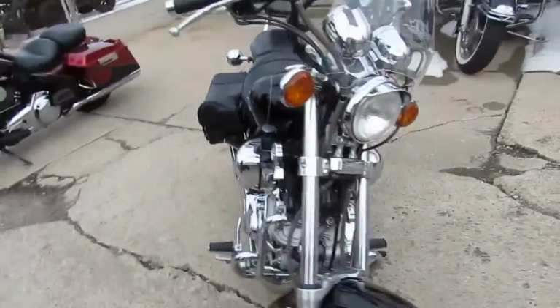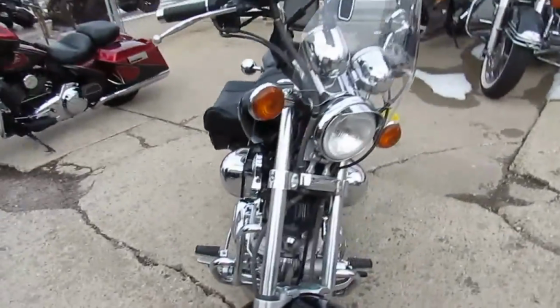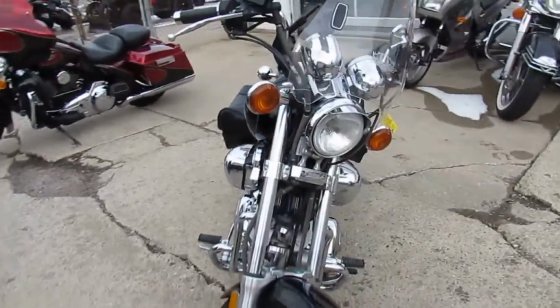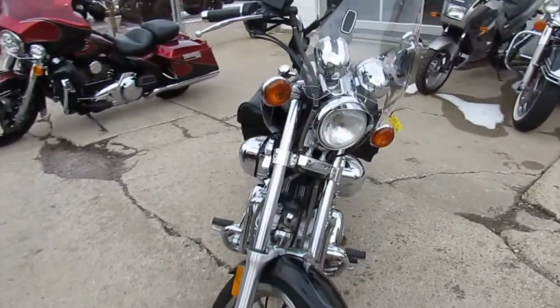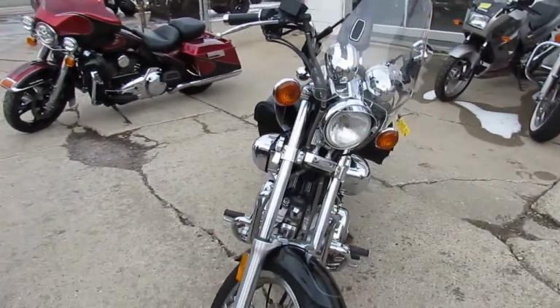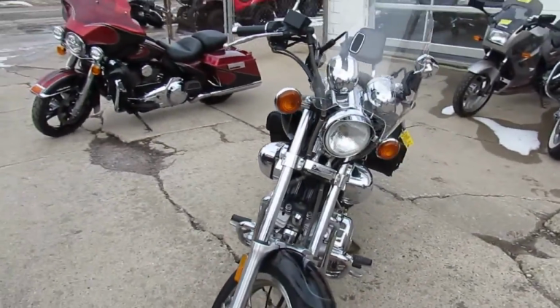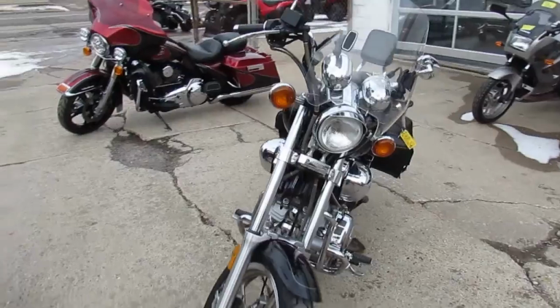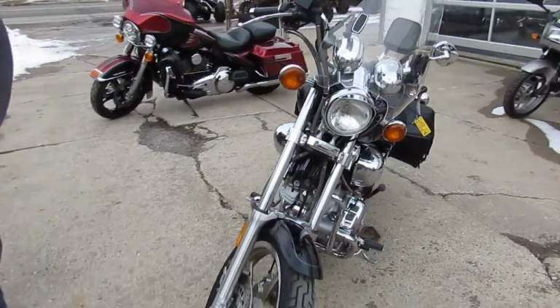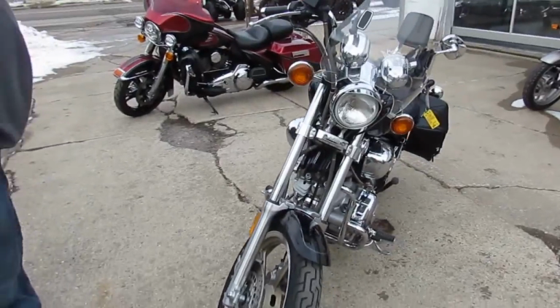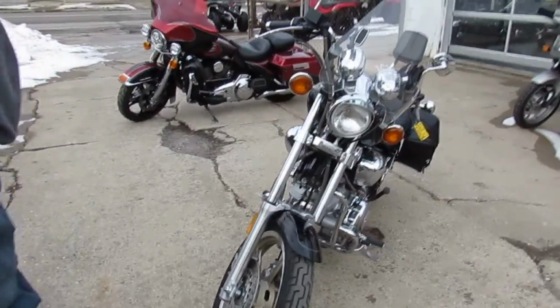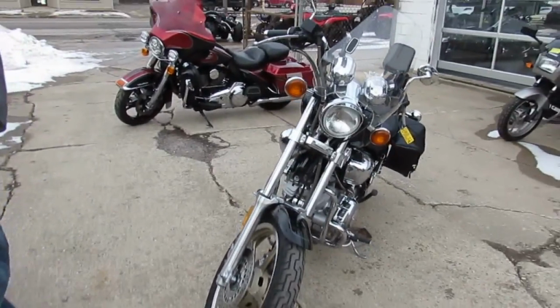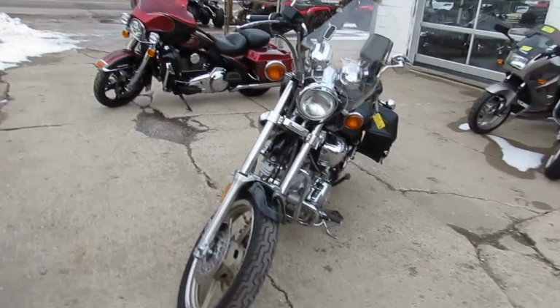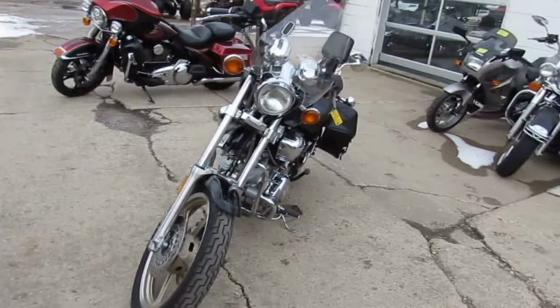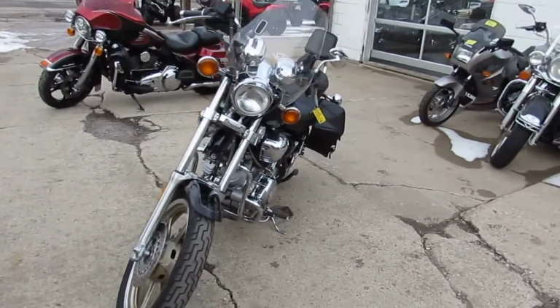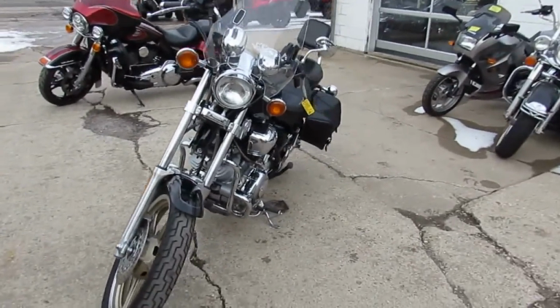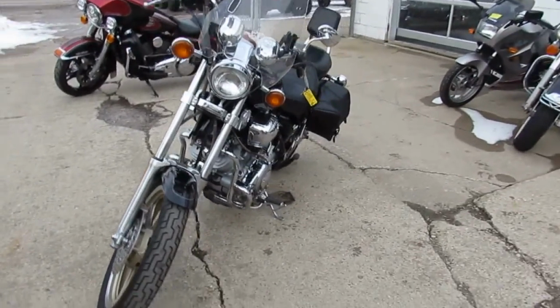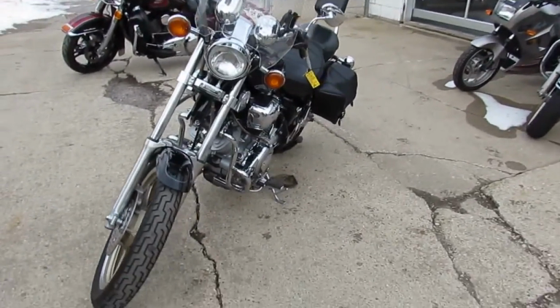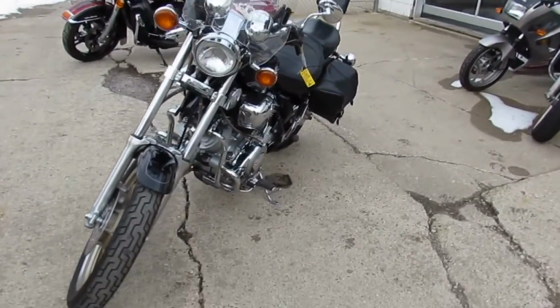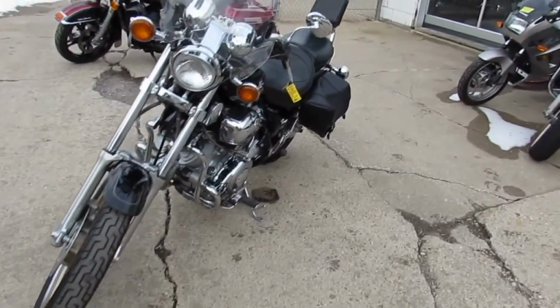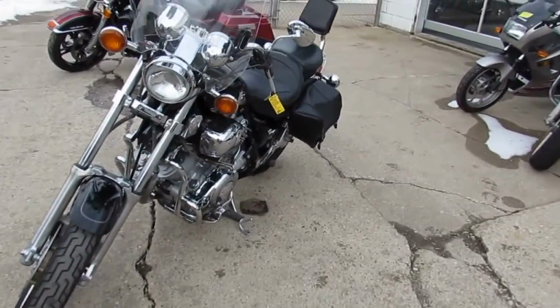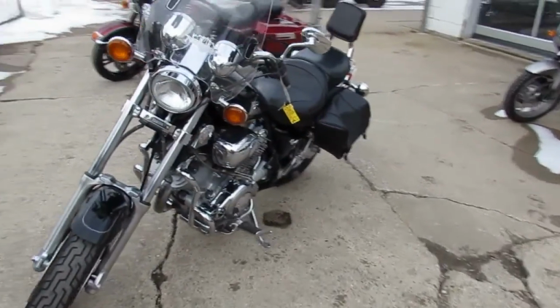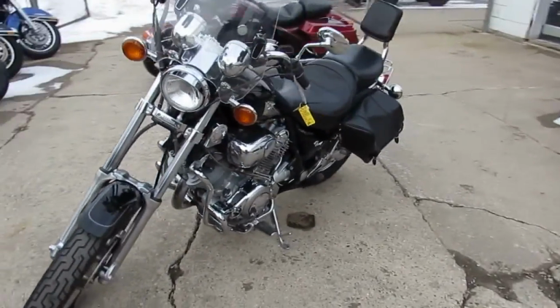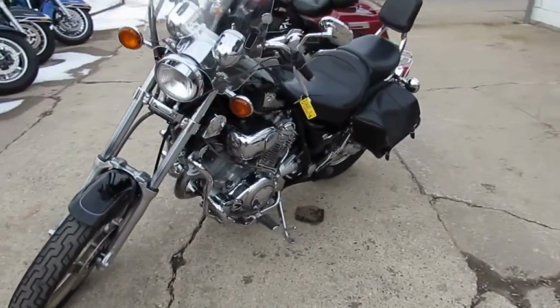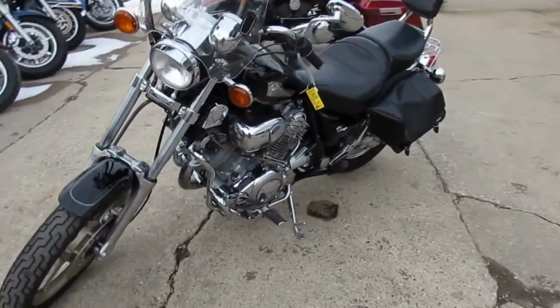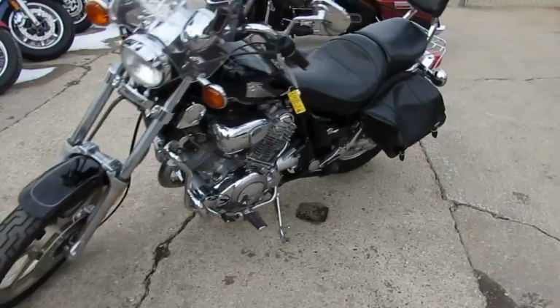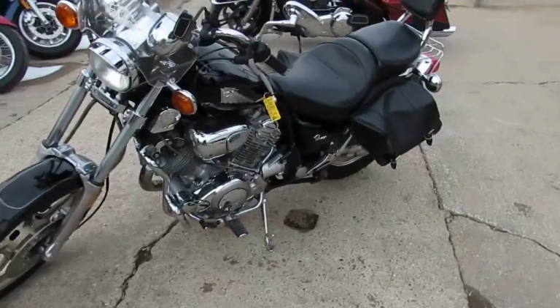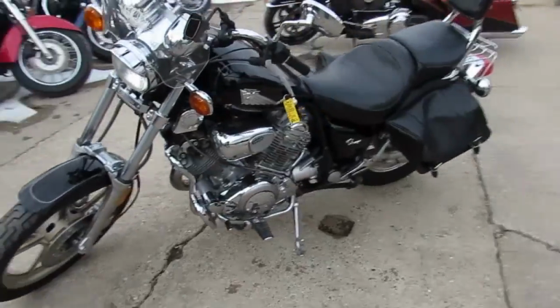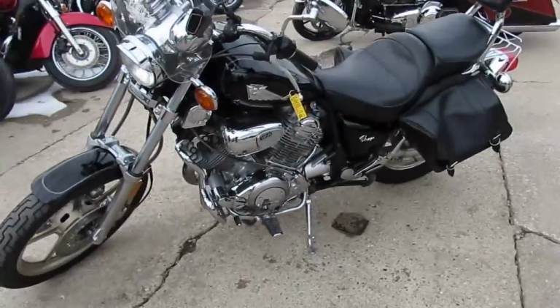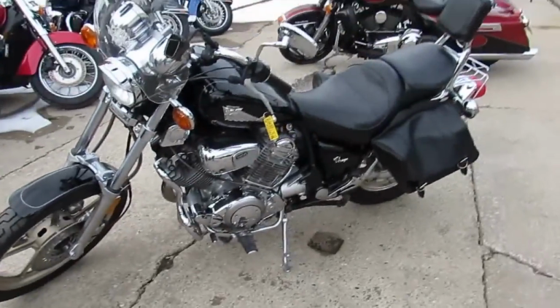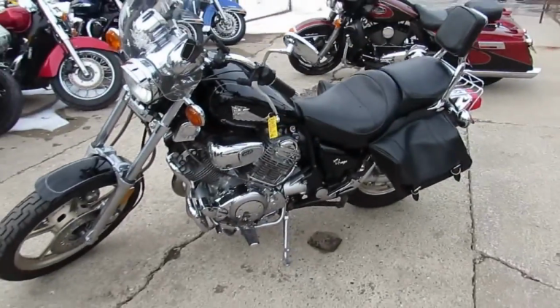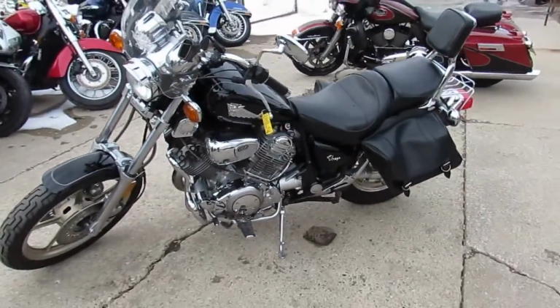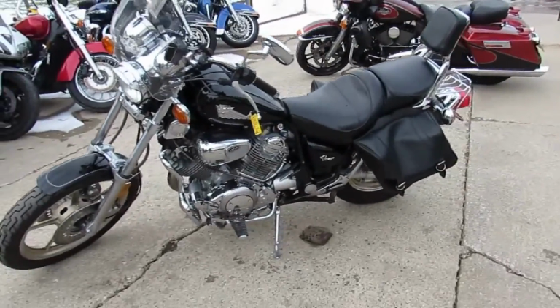Remember, this 1100cc Virago is ready for the road, only $27.99 guys. Give us a call today and you can ride today at ApprovalPowerSports.com.